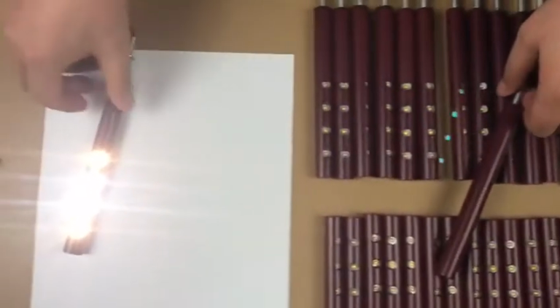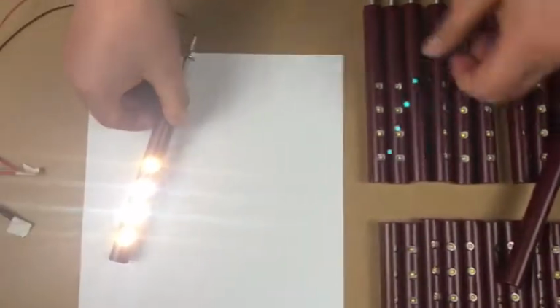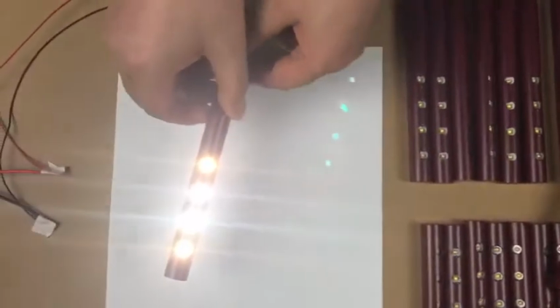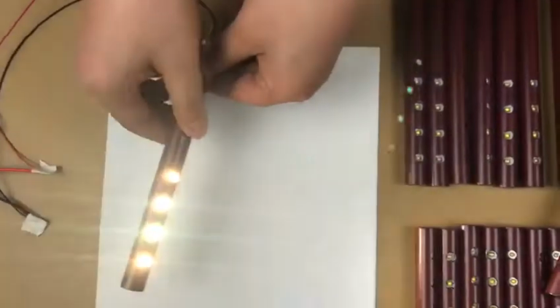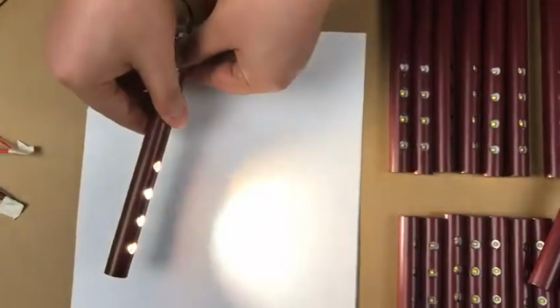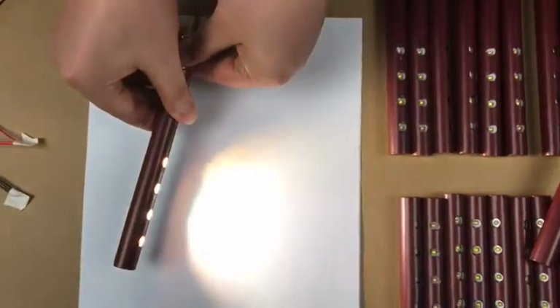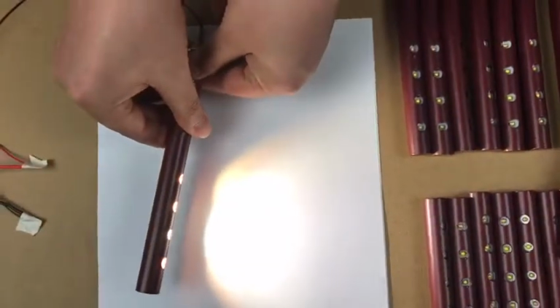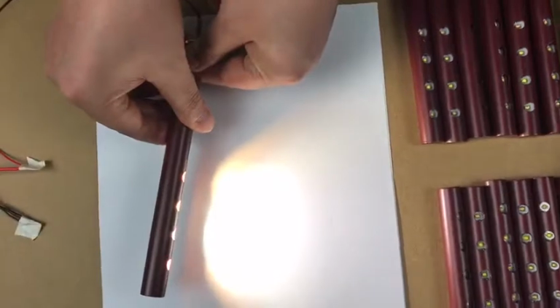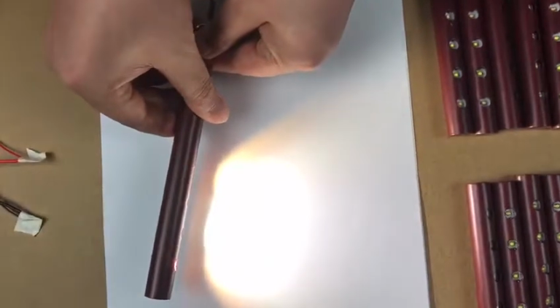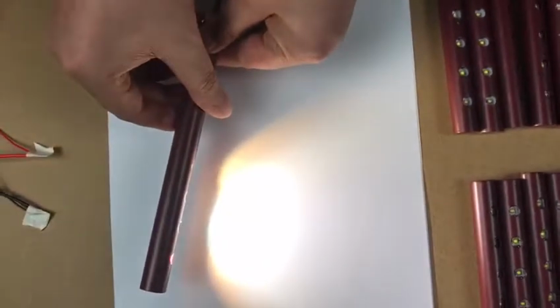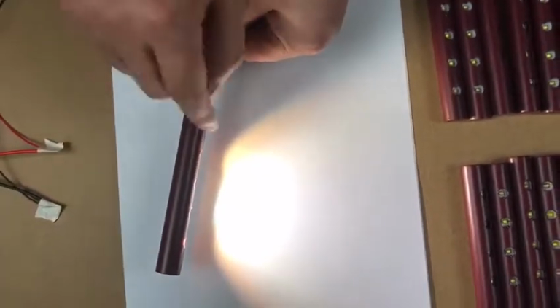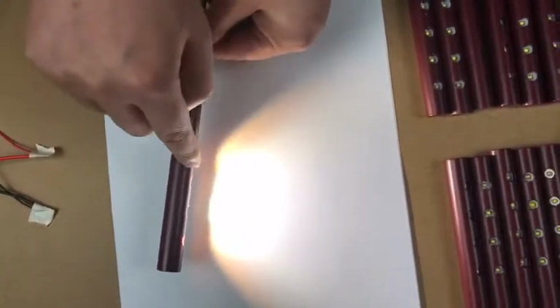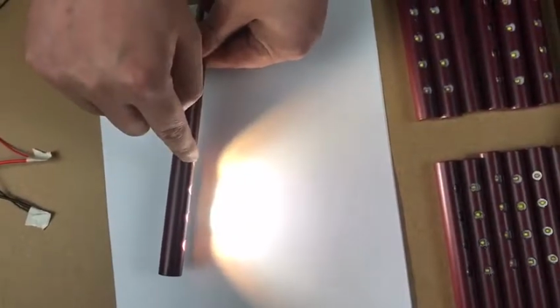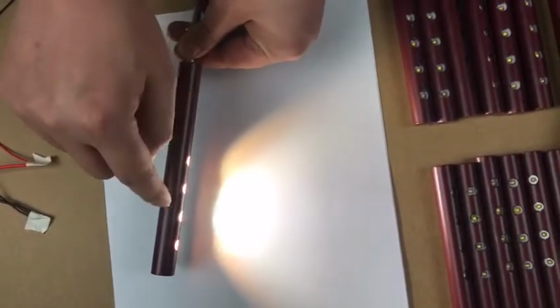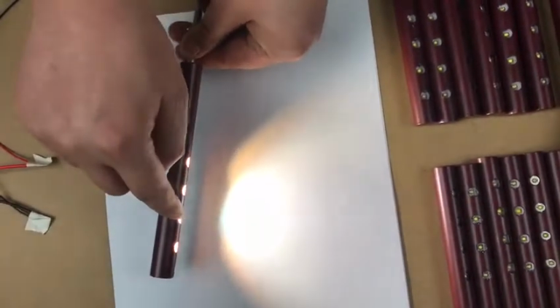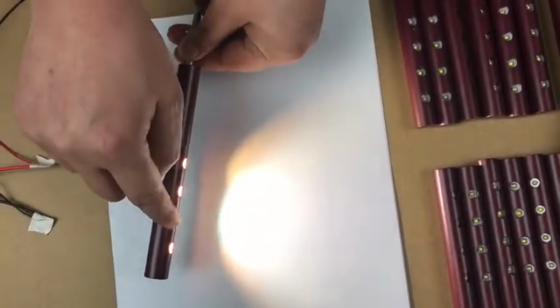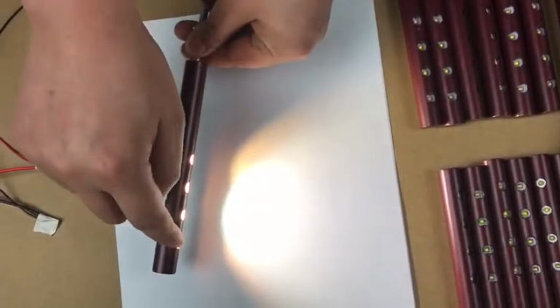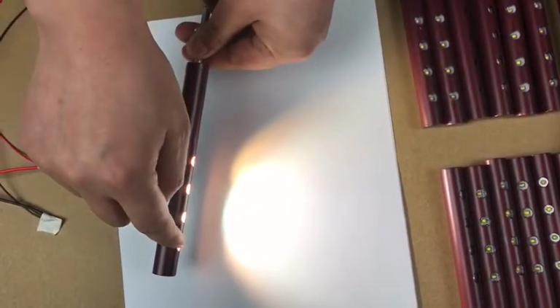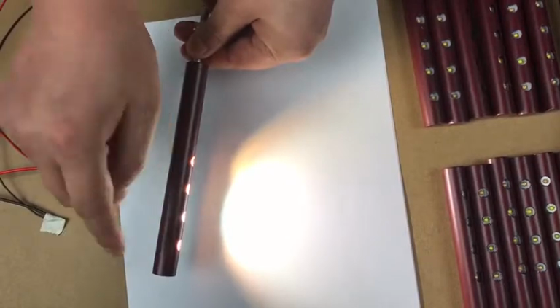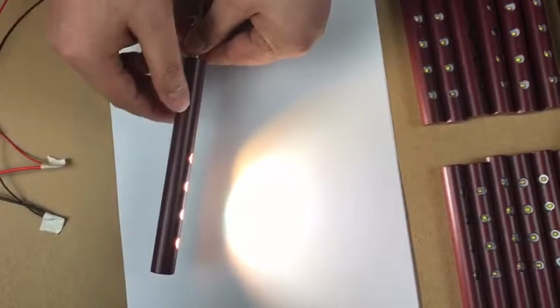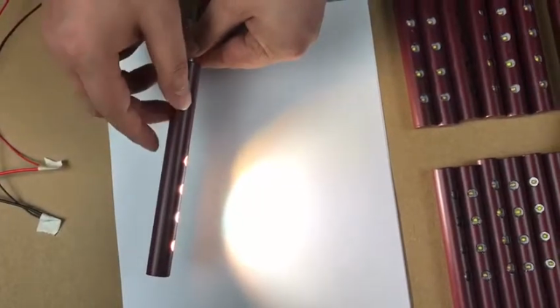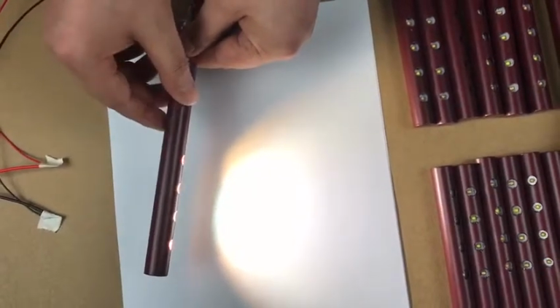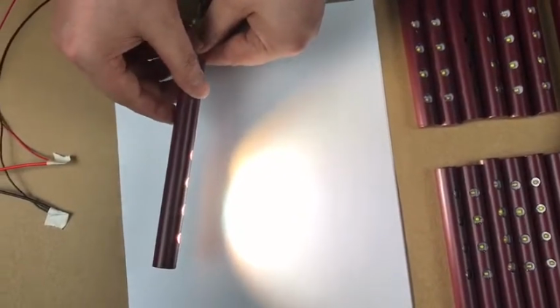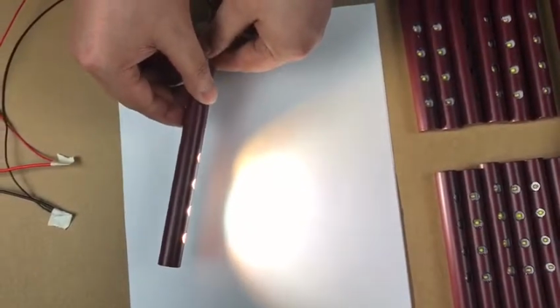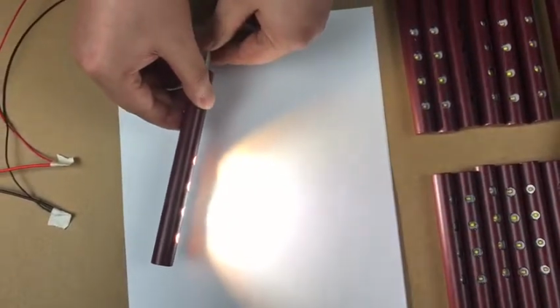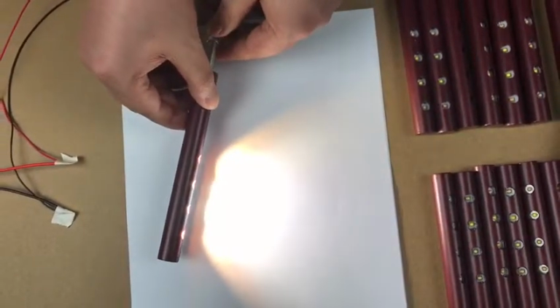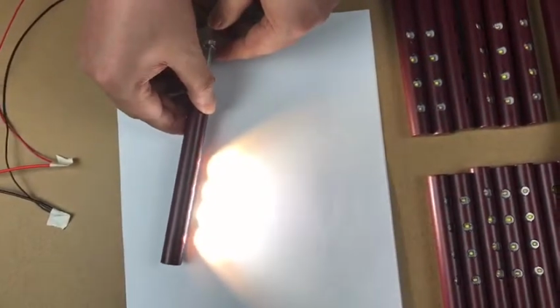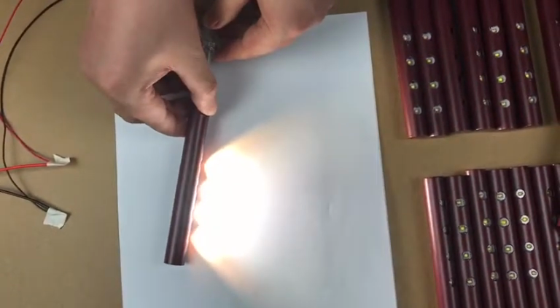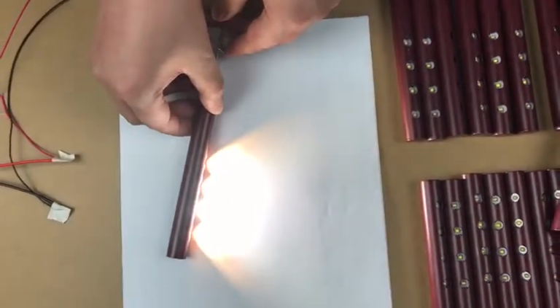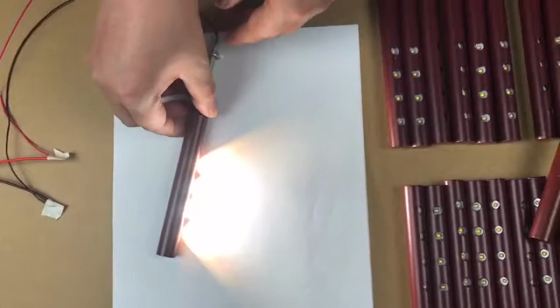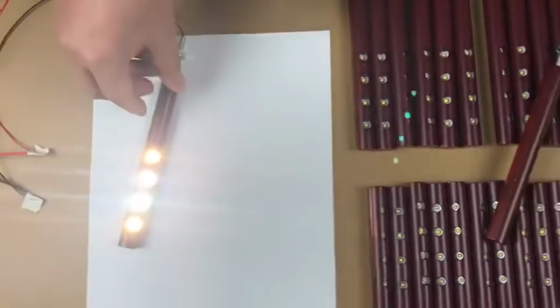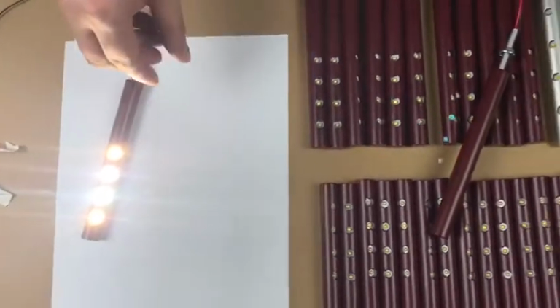Now I introduce this — this is our customer make. It is warm, it is cool light. The warm temperature is also customer make.